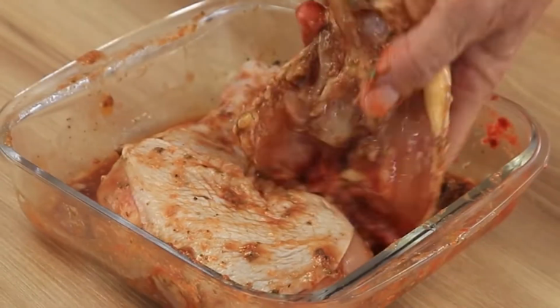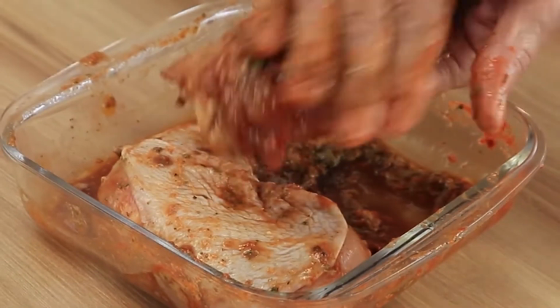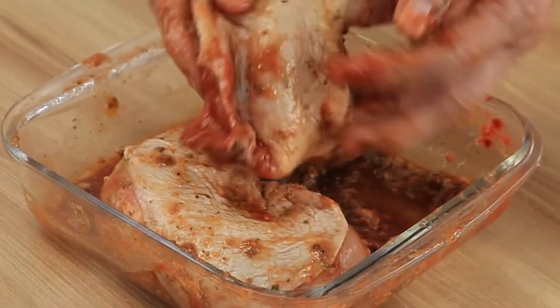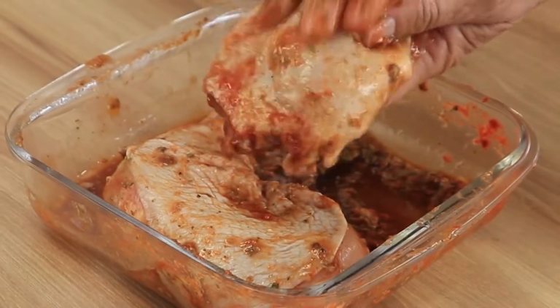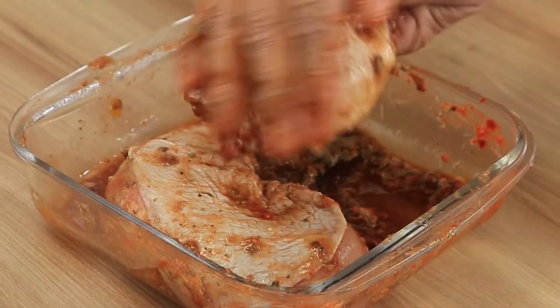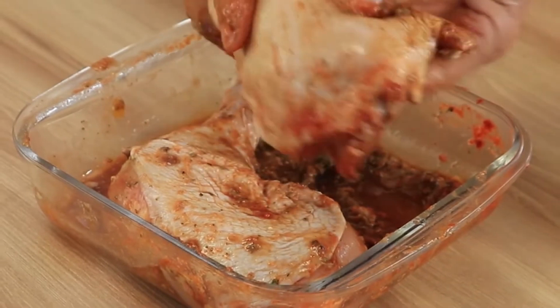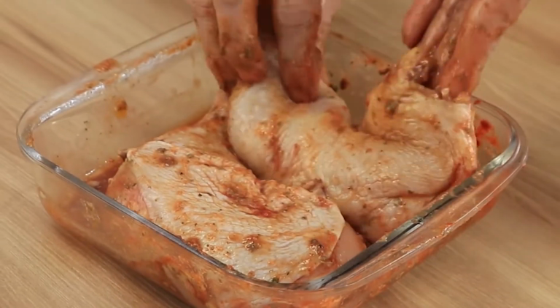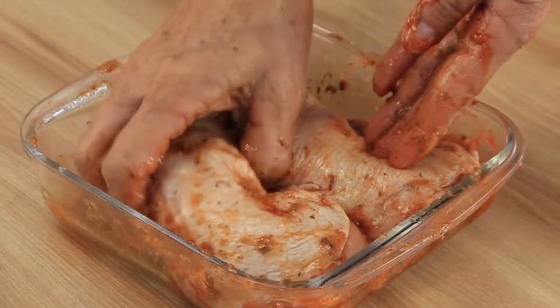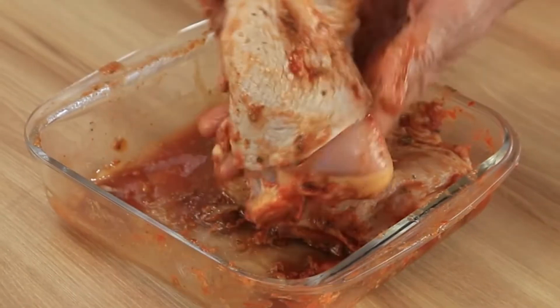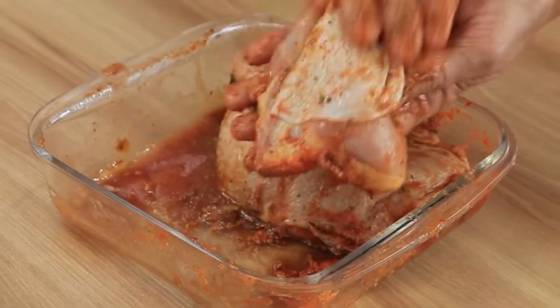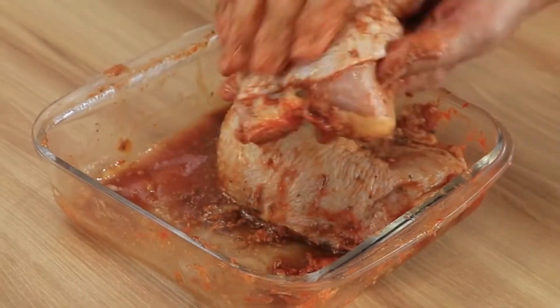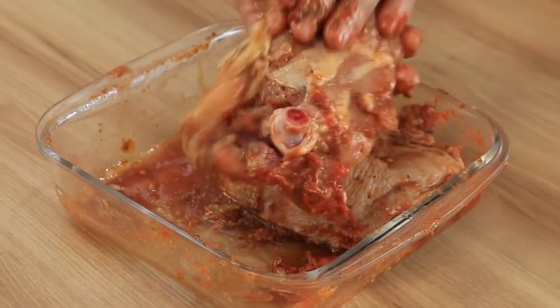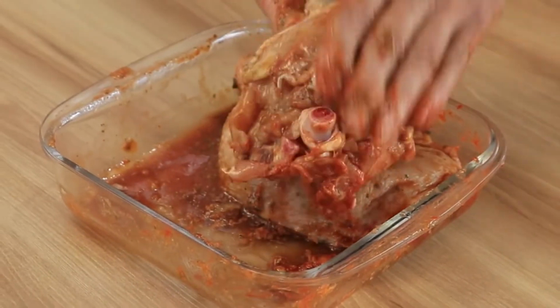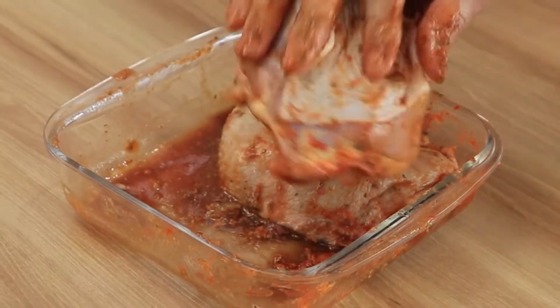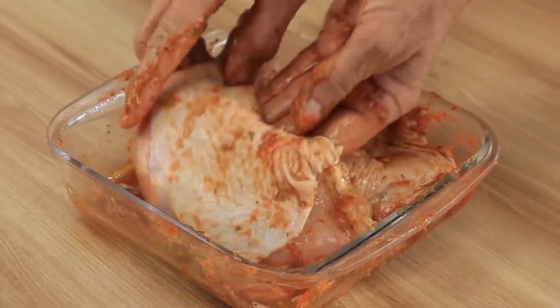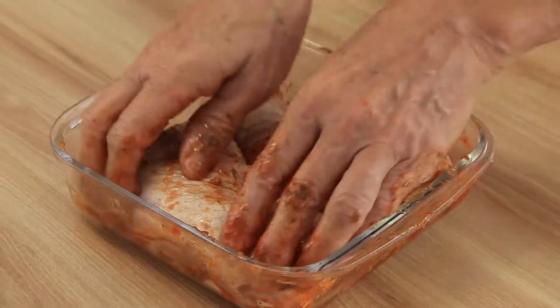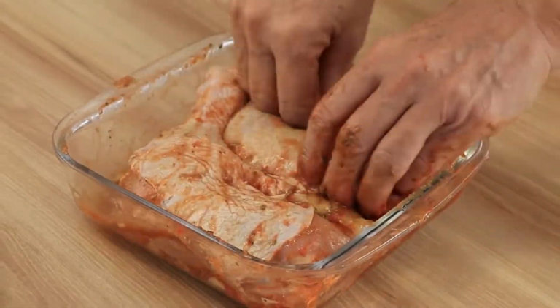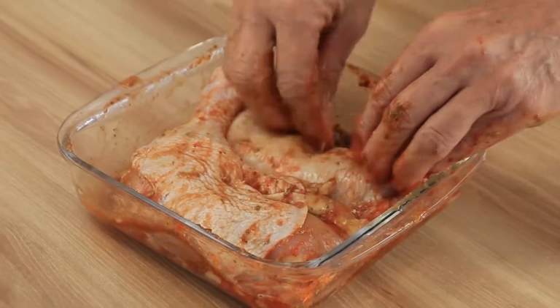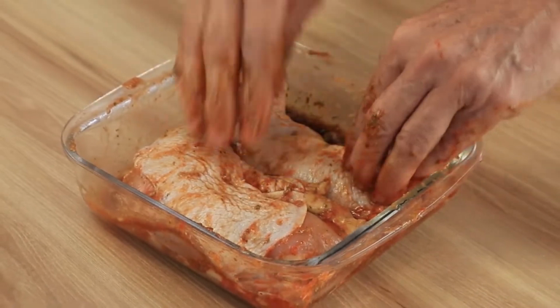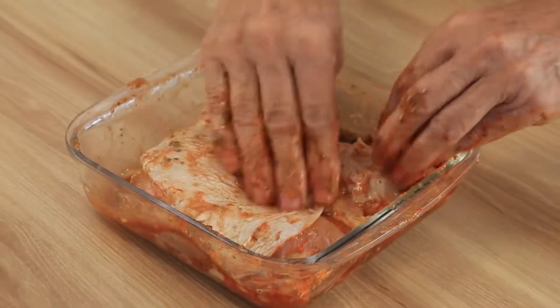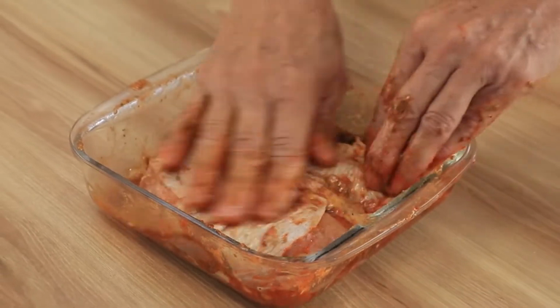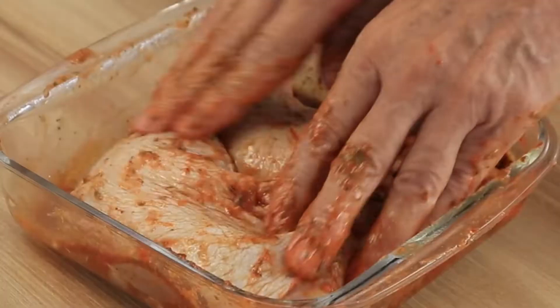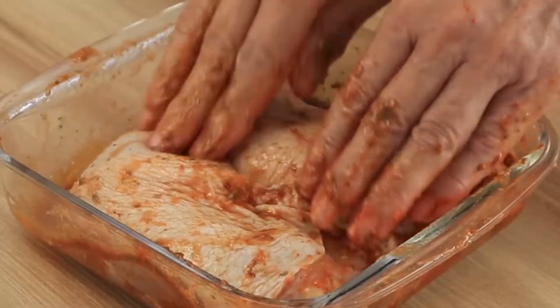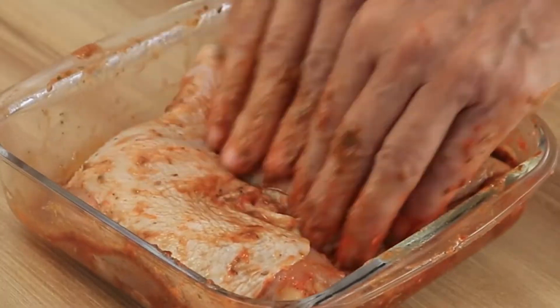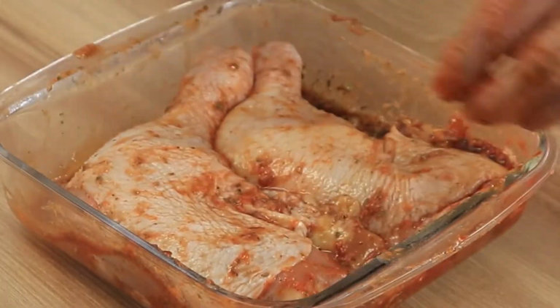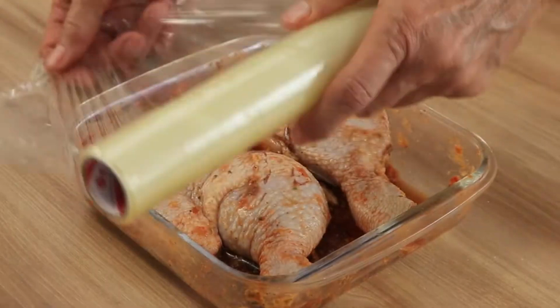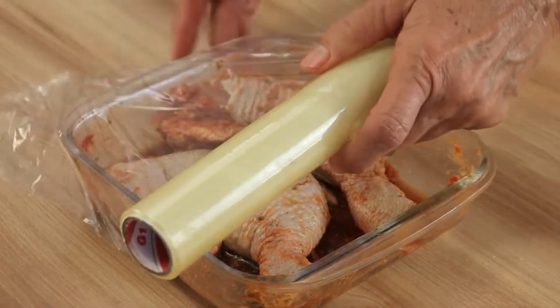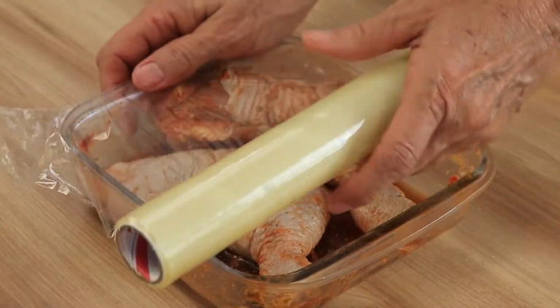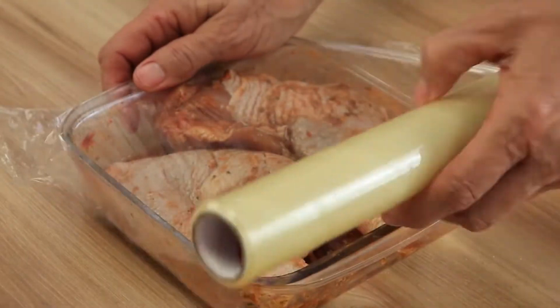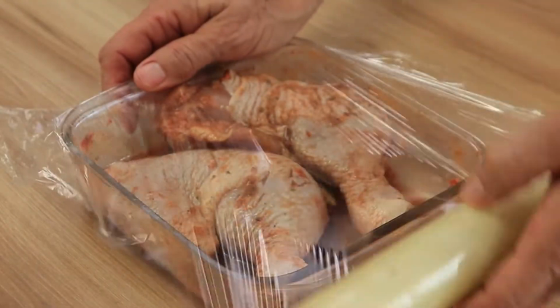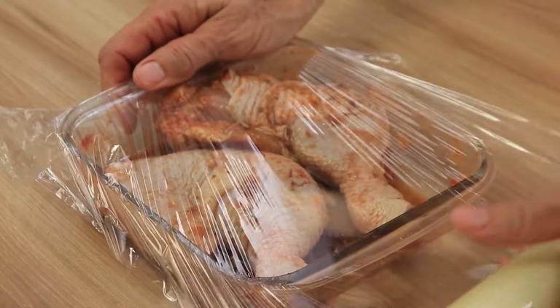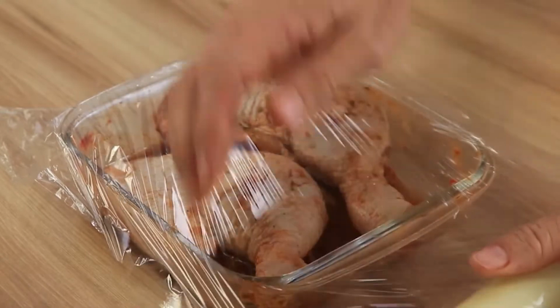How about preparing this recipe at home today? Surprise your family with a menu that's quick and easy to make, and best of all, delicious! Tell us where you're watching from and share your ideas on how to prepare it in the comments.